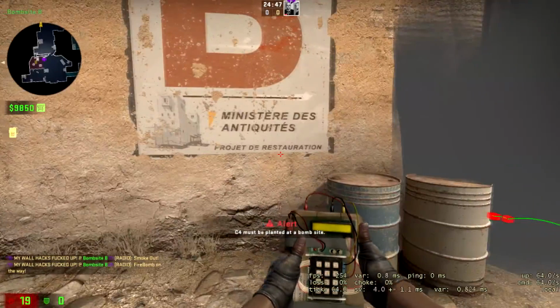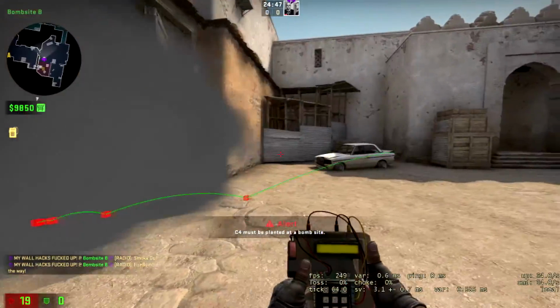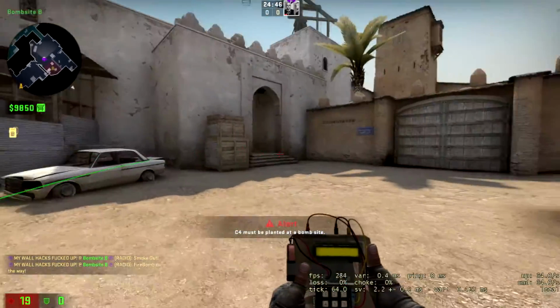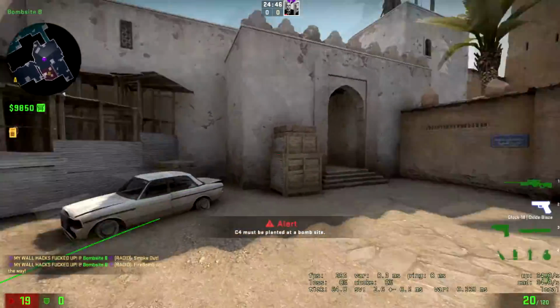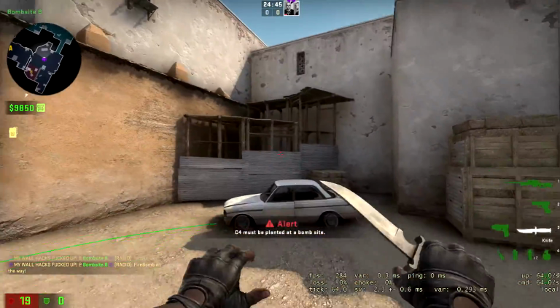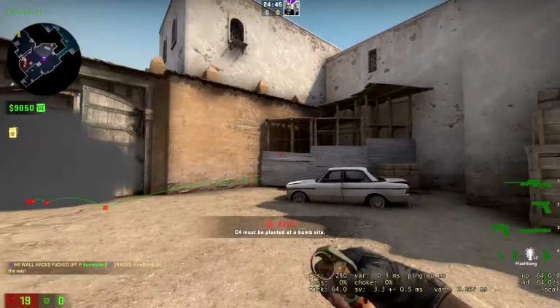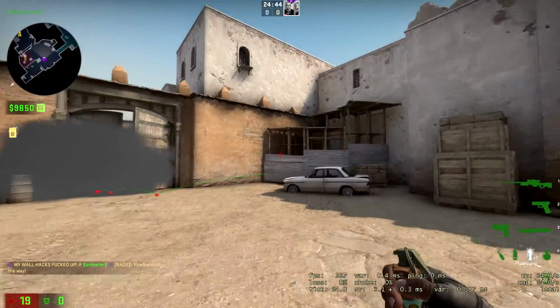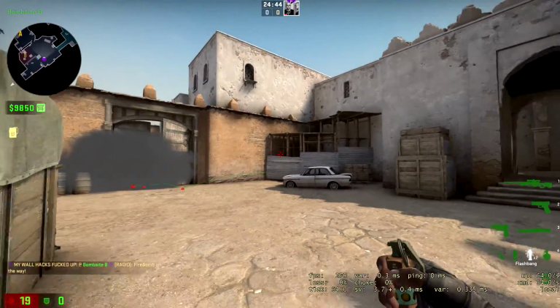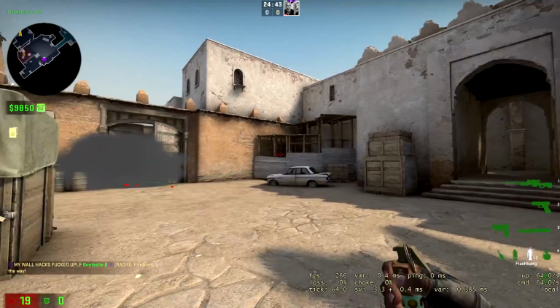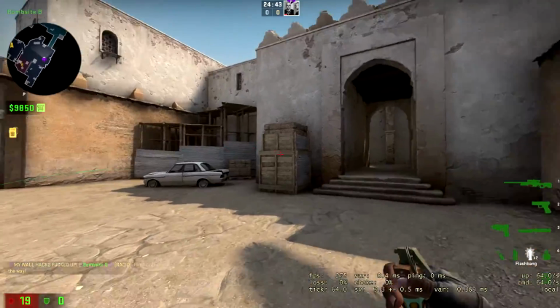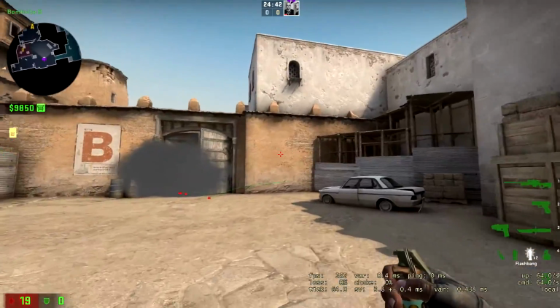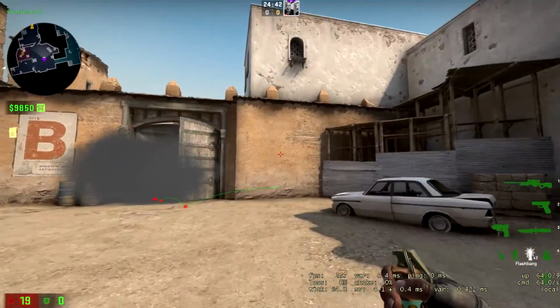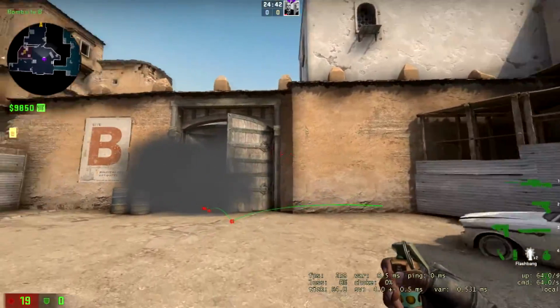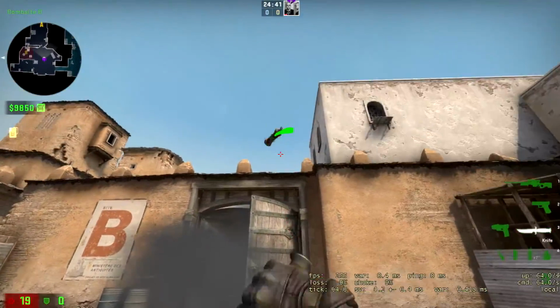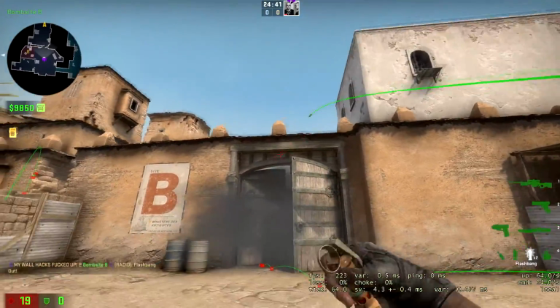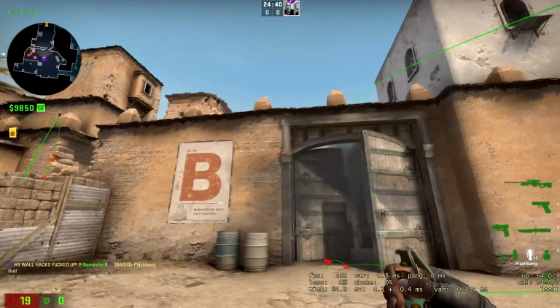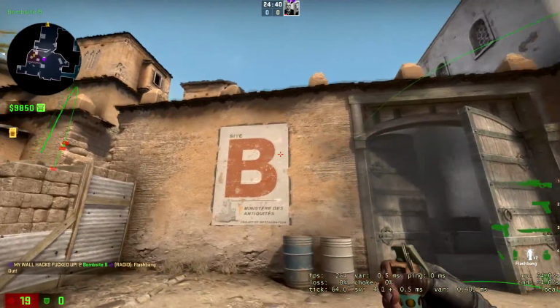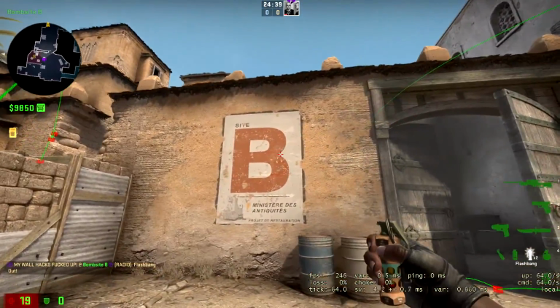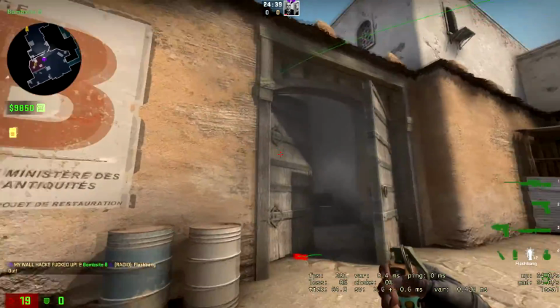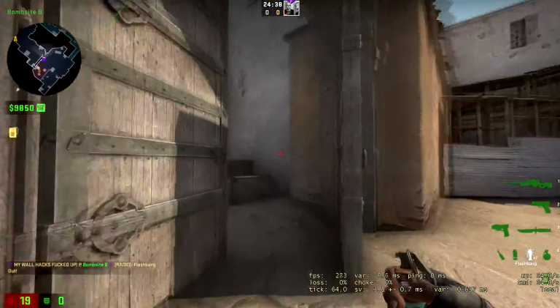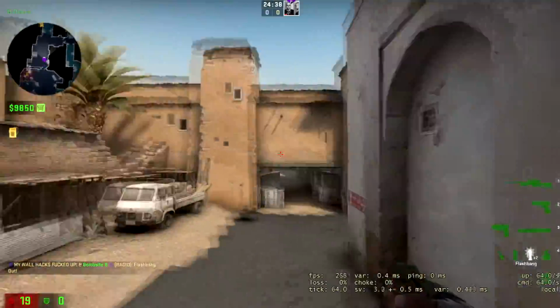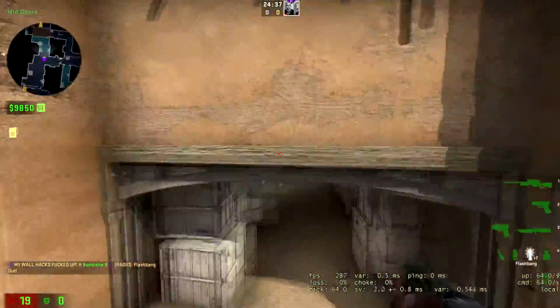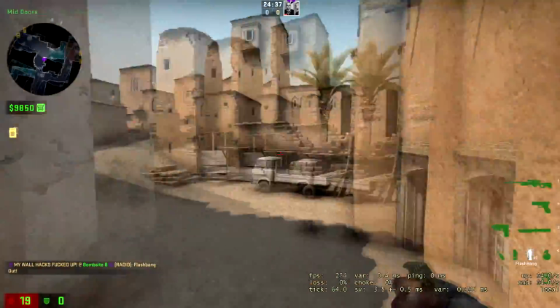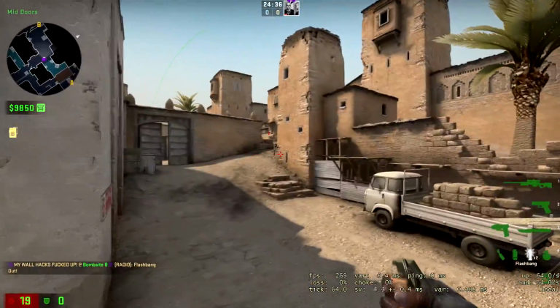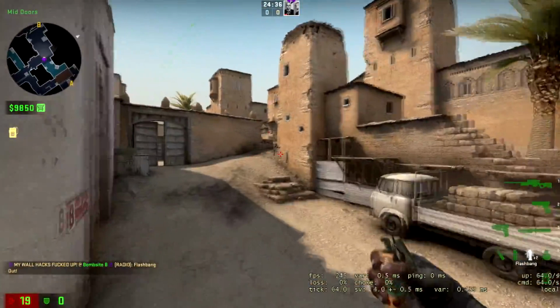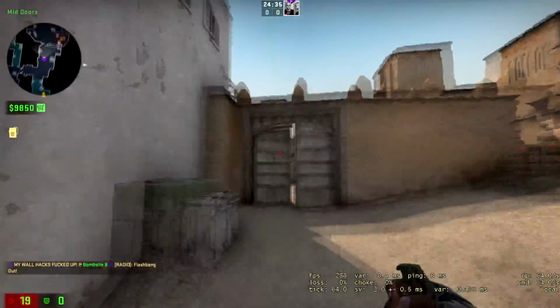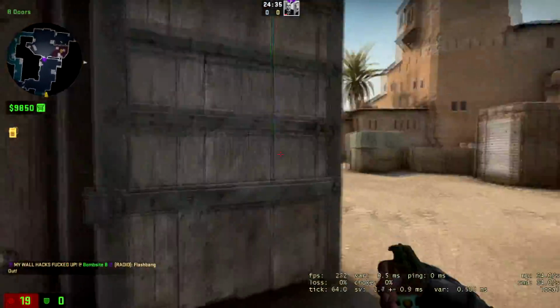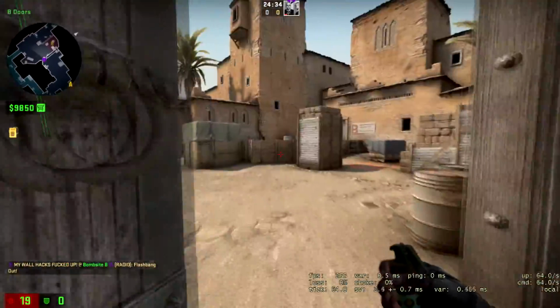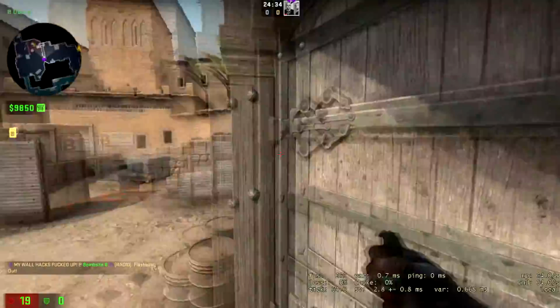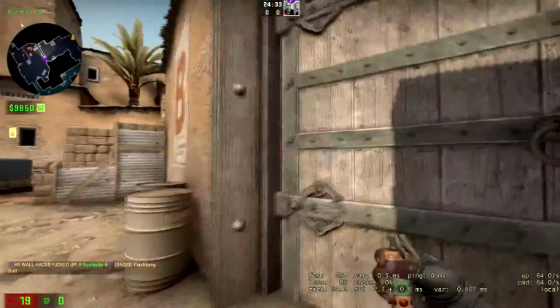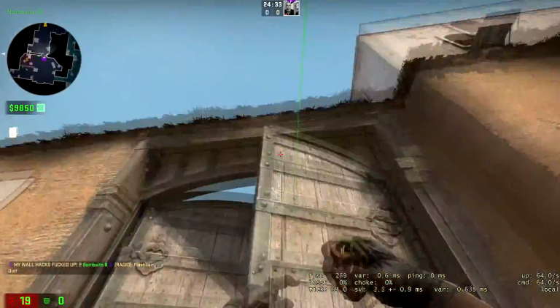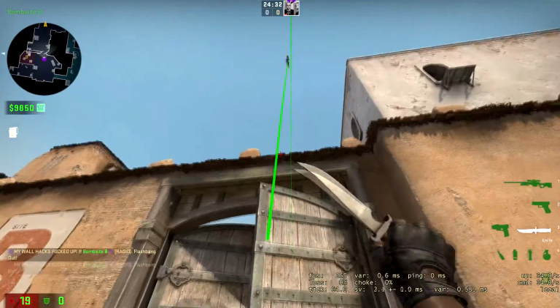And that is your strat — that's pretty much your strat. You can also flash middle so that when people are rotating, they're going to get flashed. Or when you're taking the site, you can just flash middle.